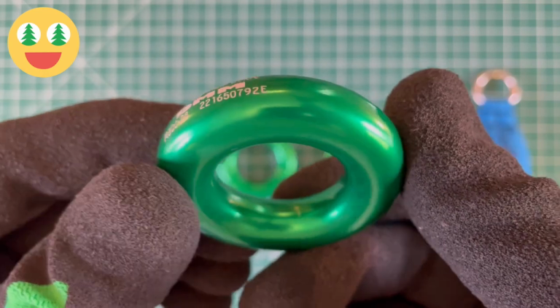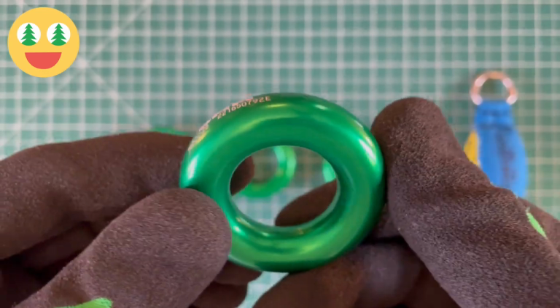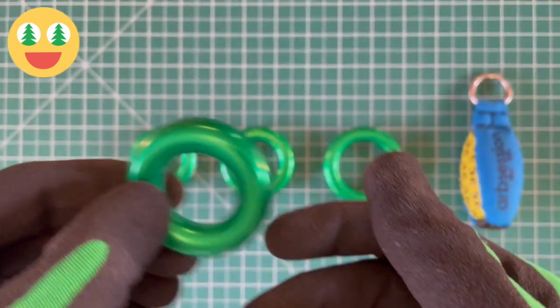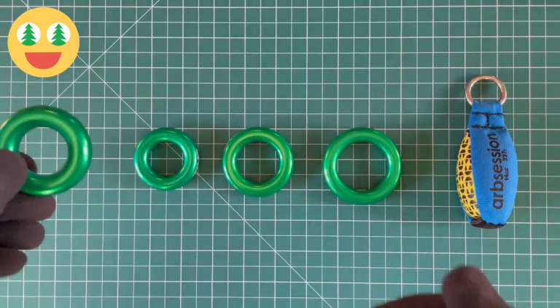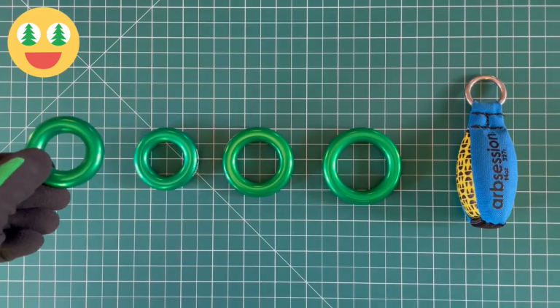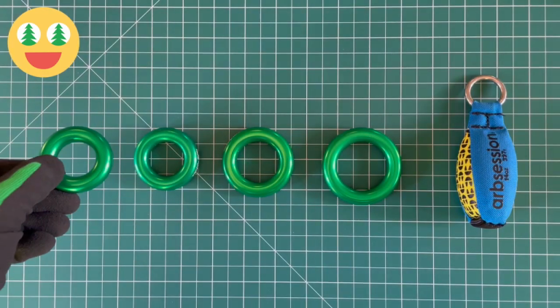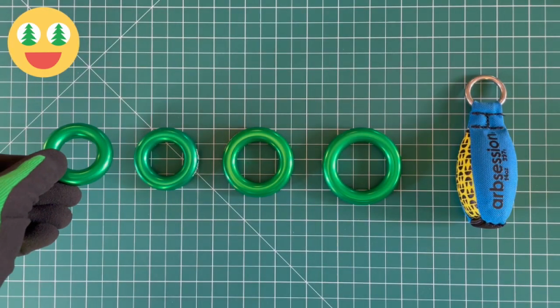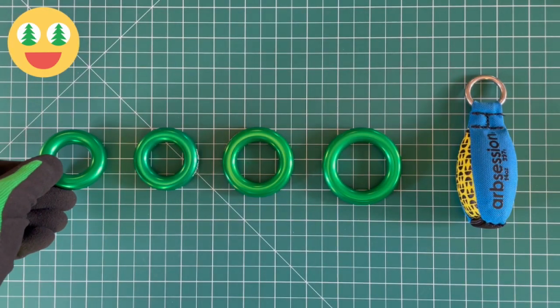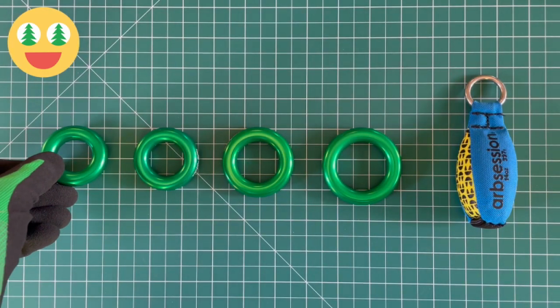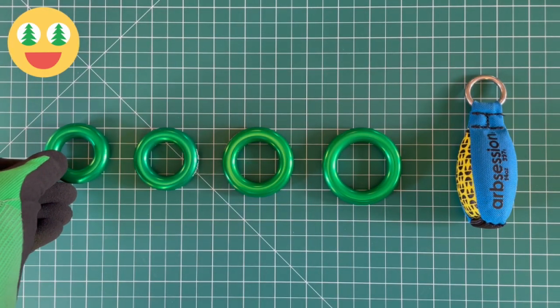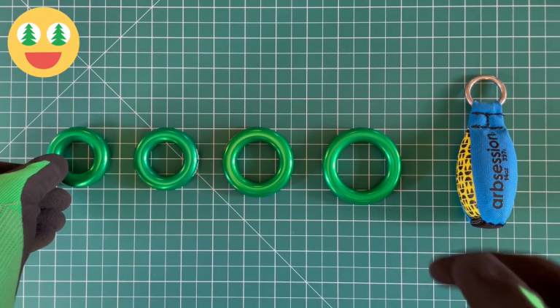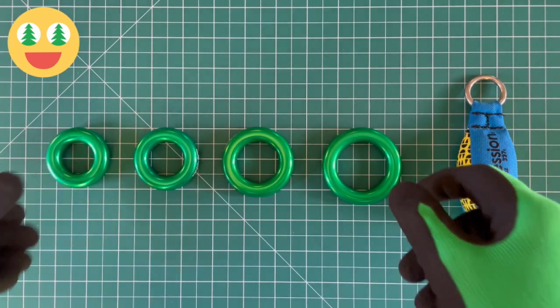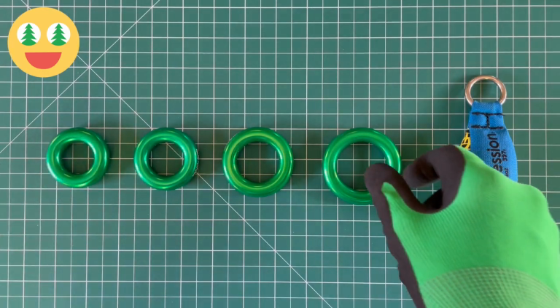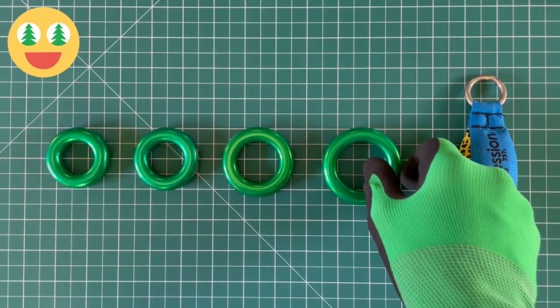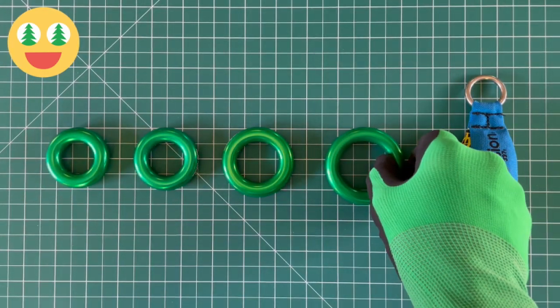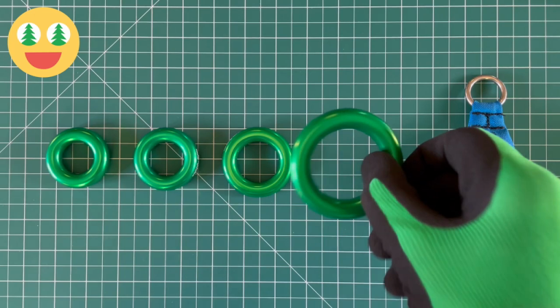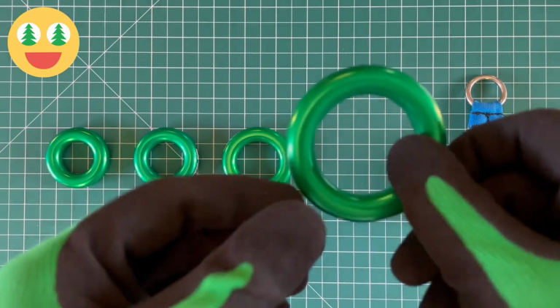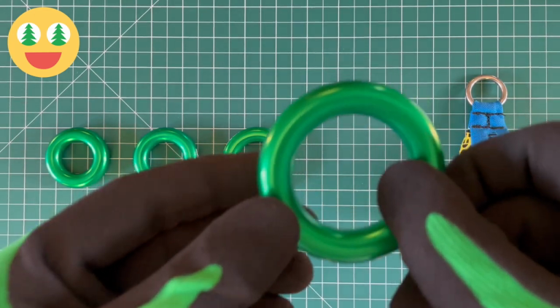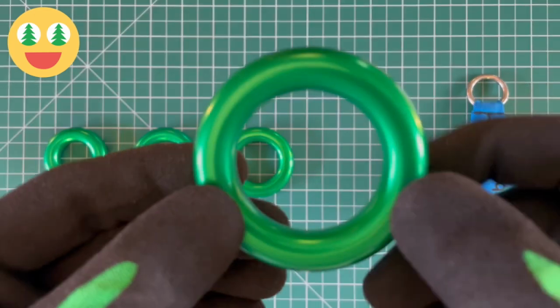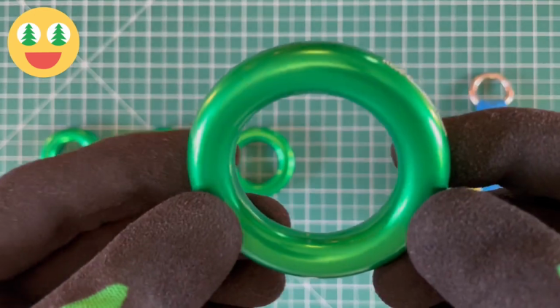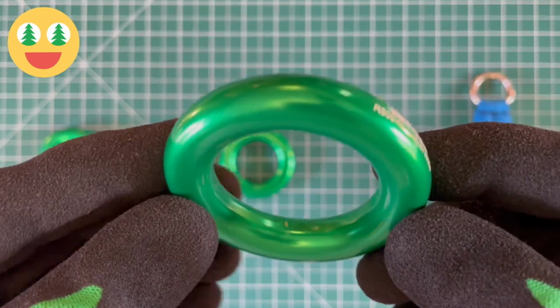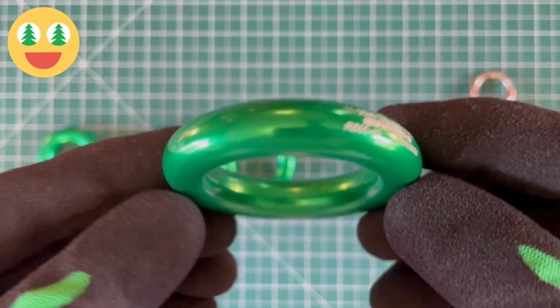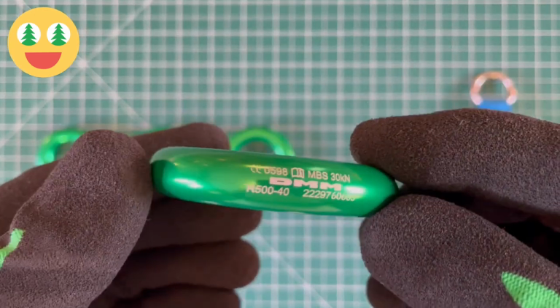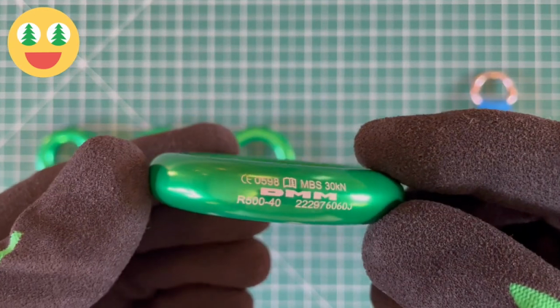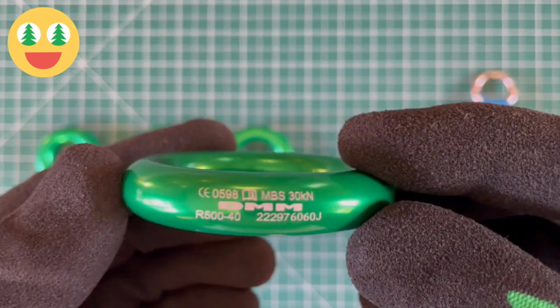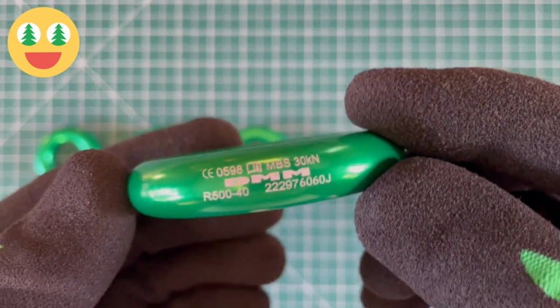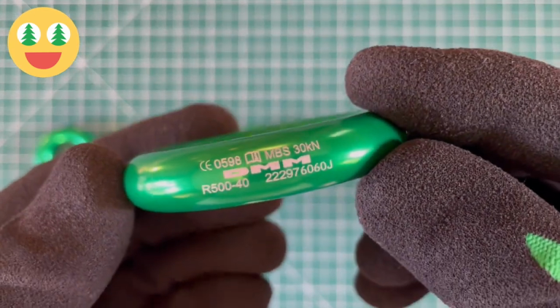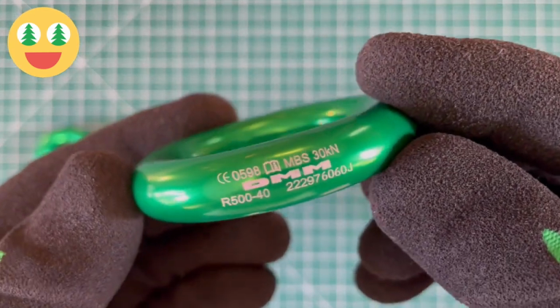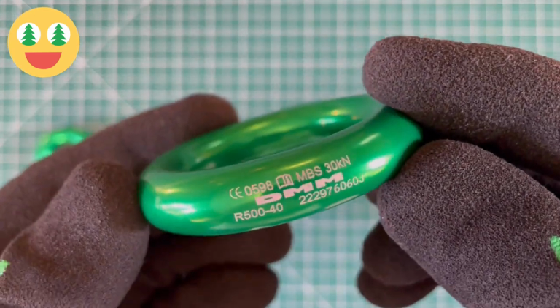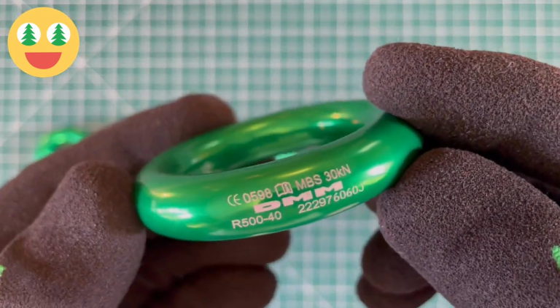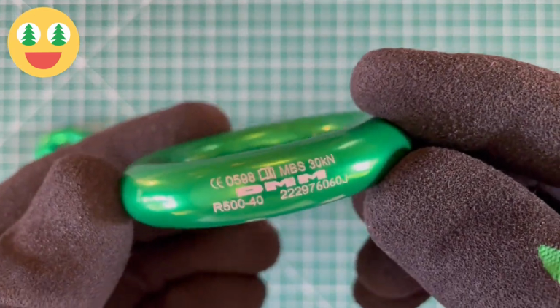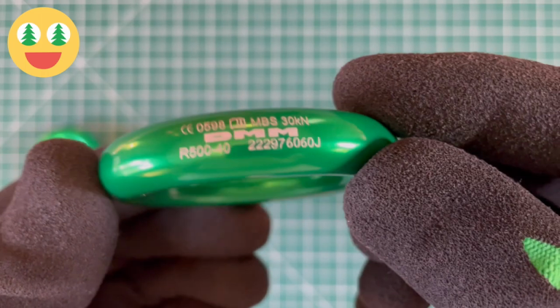The rings are sized based upon their internal diameter: 26 millimeters, 28 millimeters, 34 millimeters, and 40 millimeters.